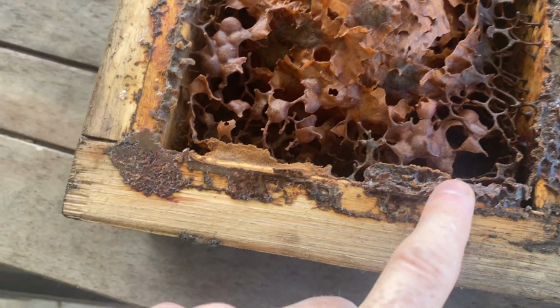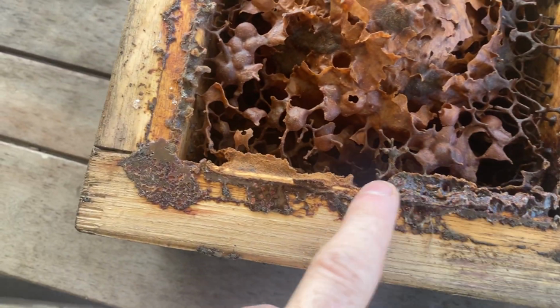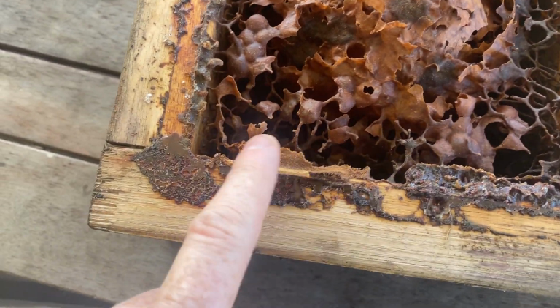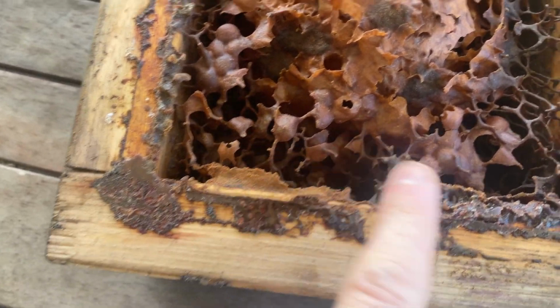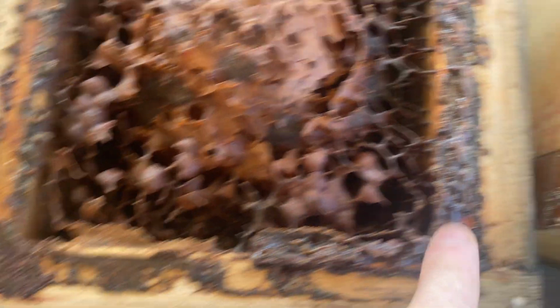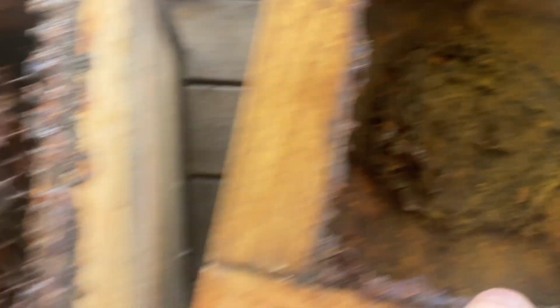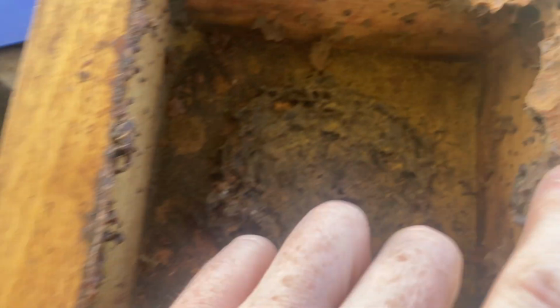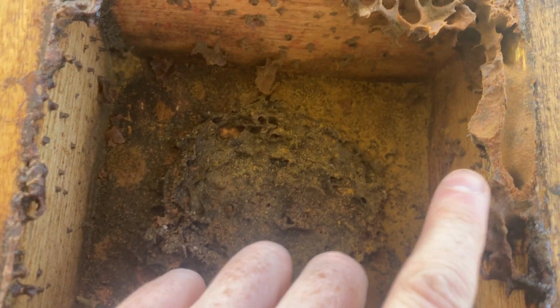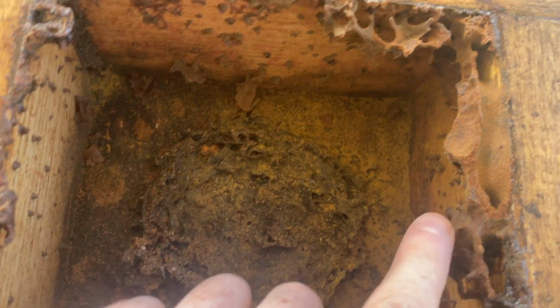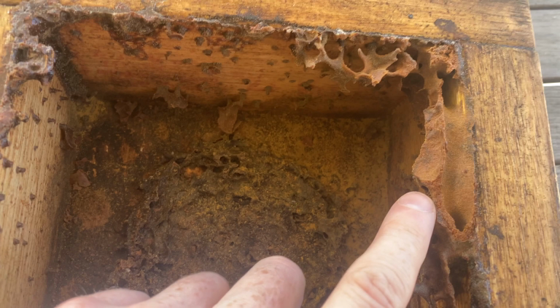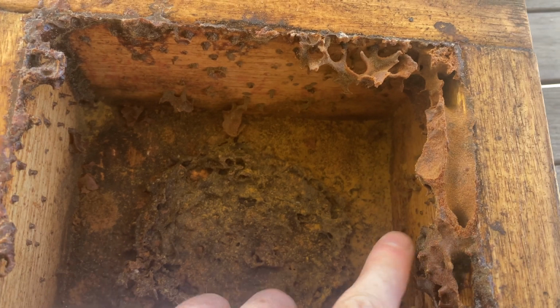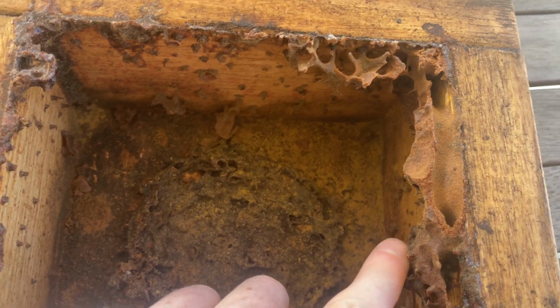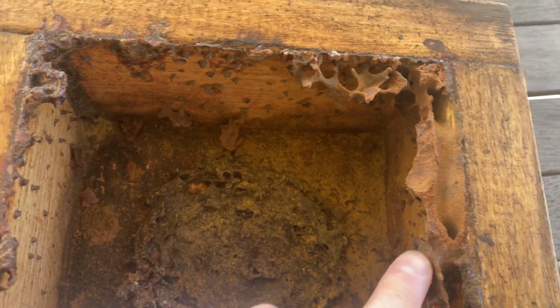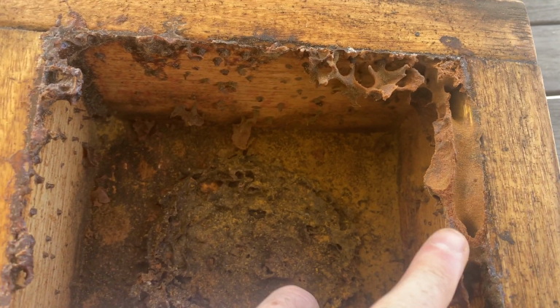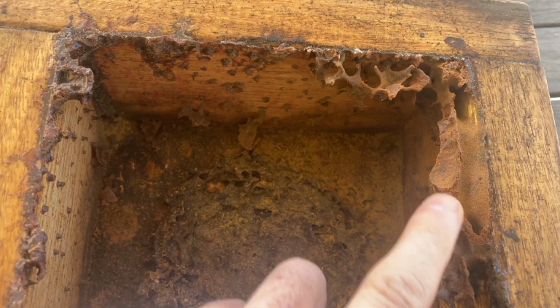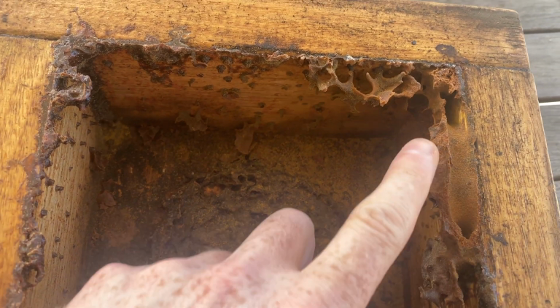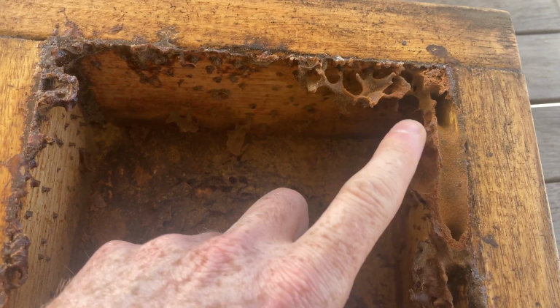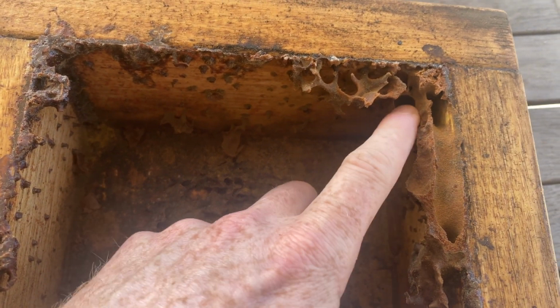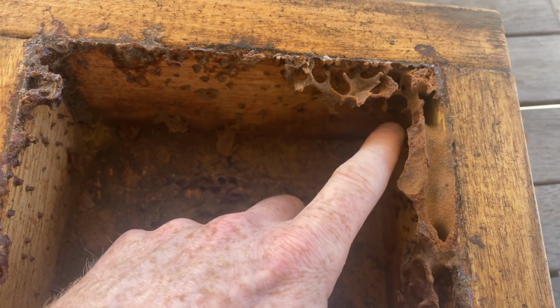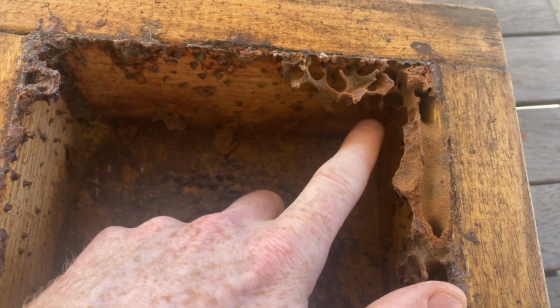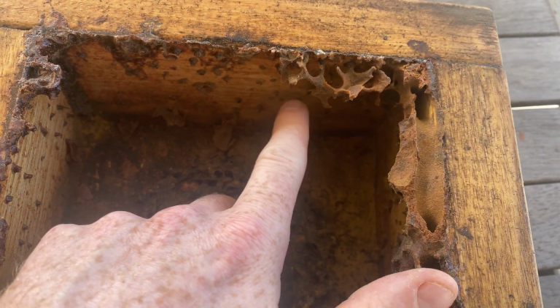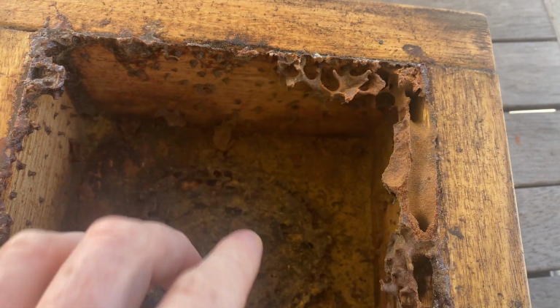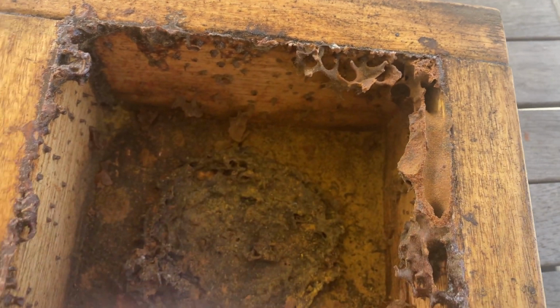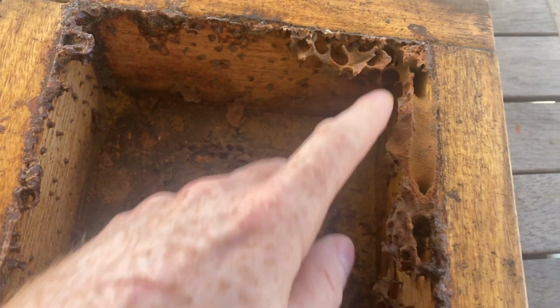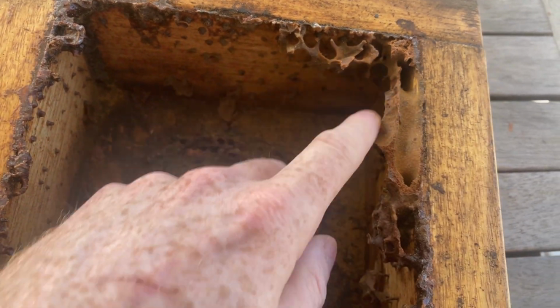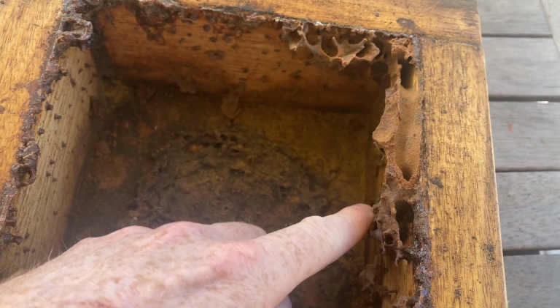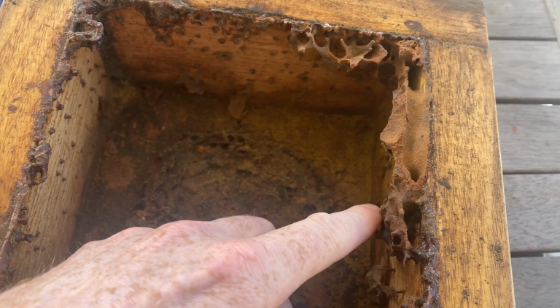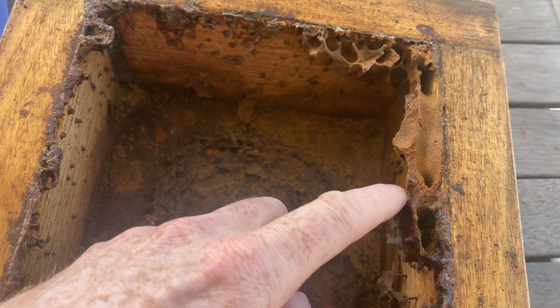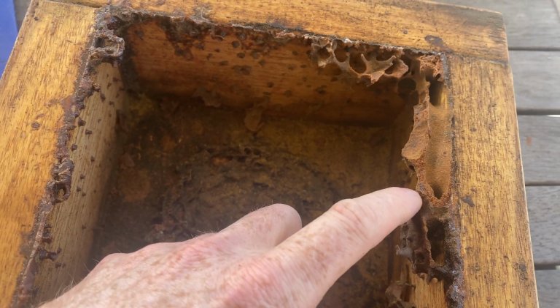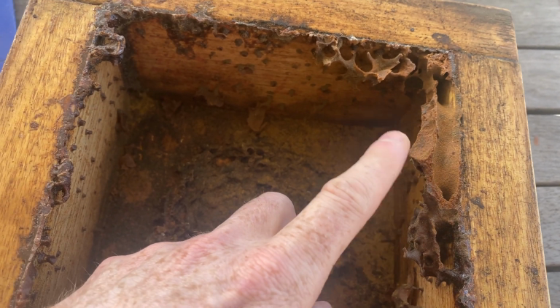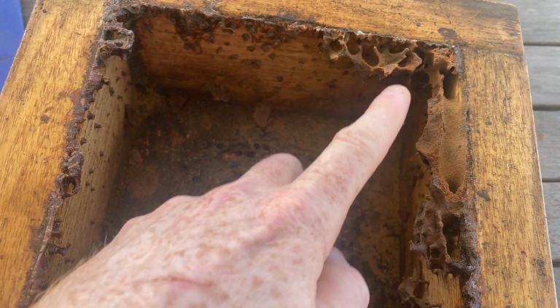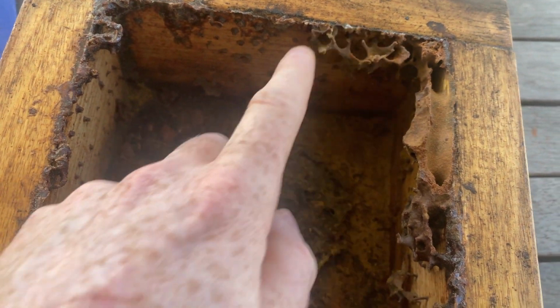No, so it went flat across there. So yeah, it went up, across and then back out over here. And so the bees had this big long channel to enter the hive.